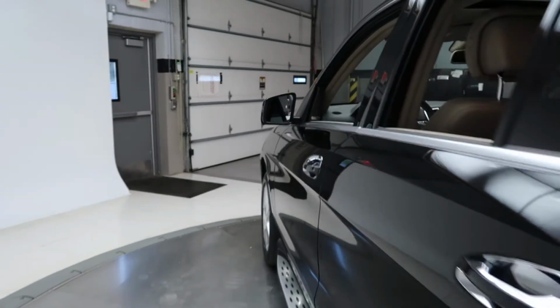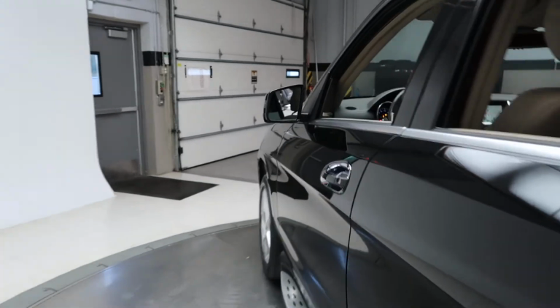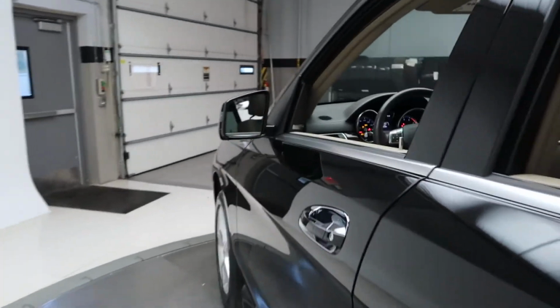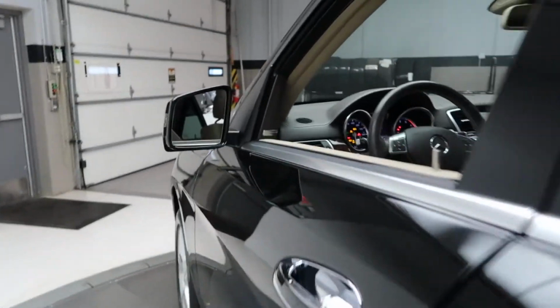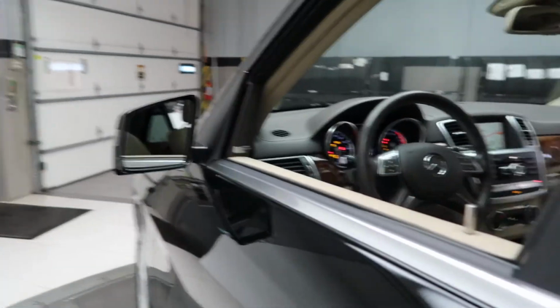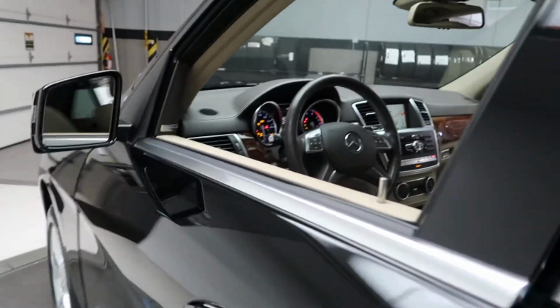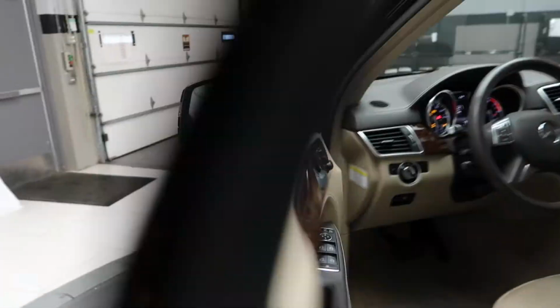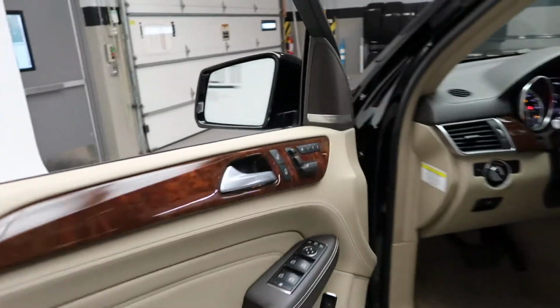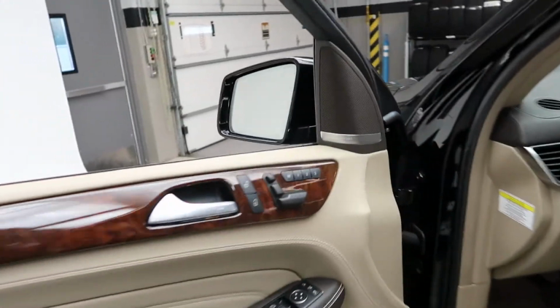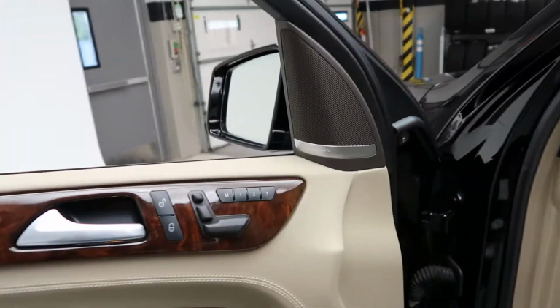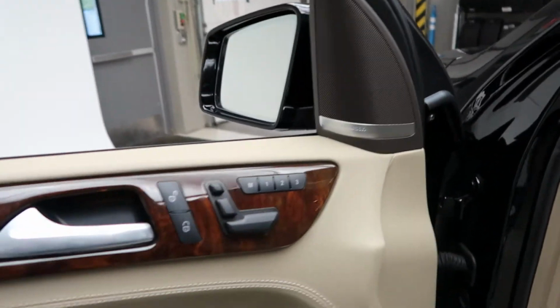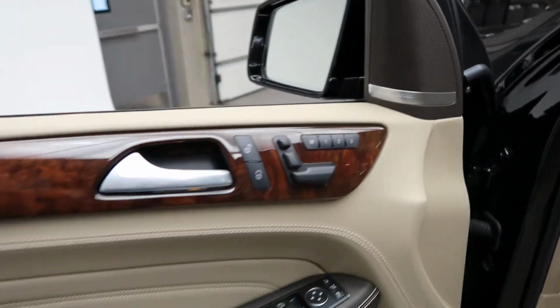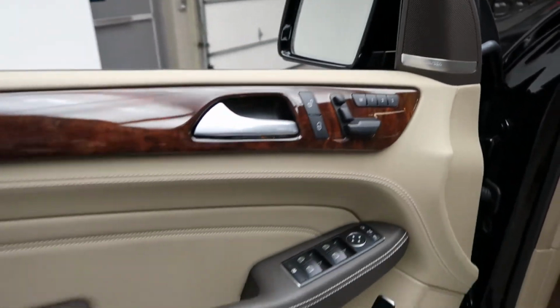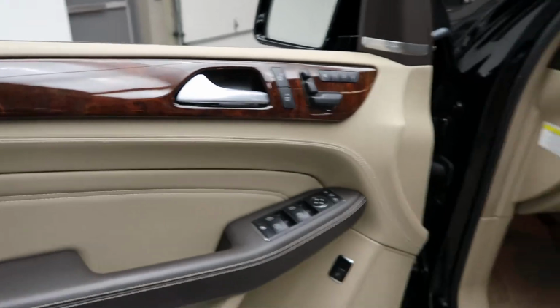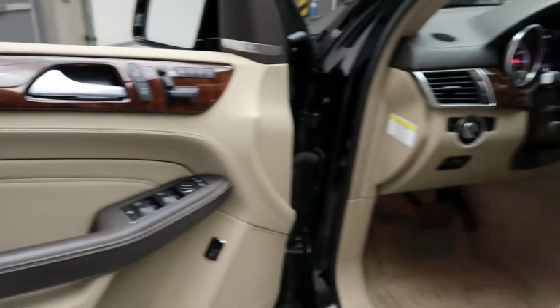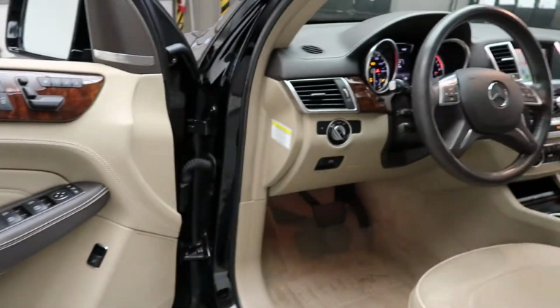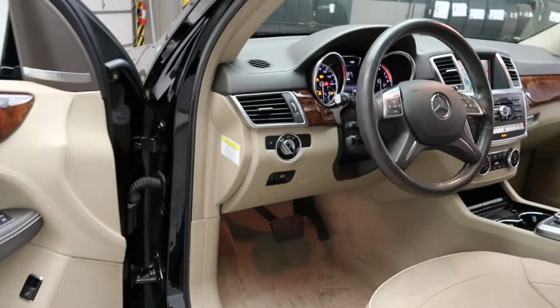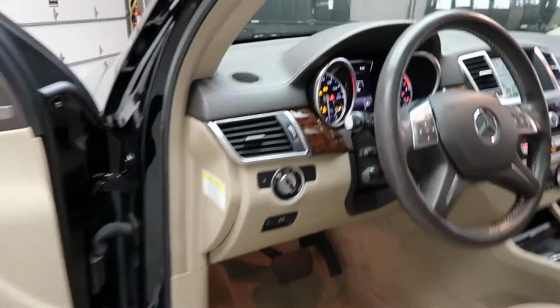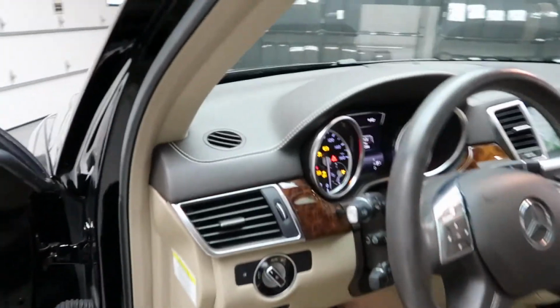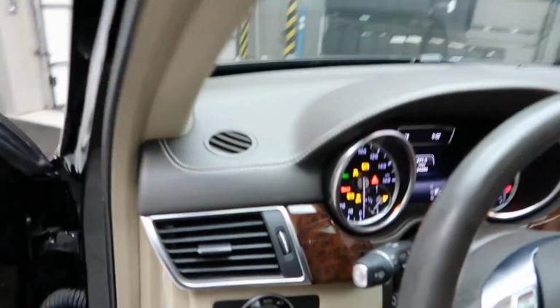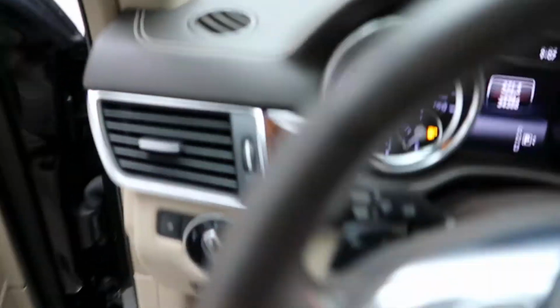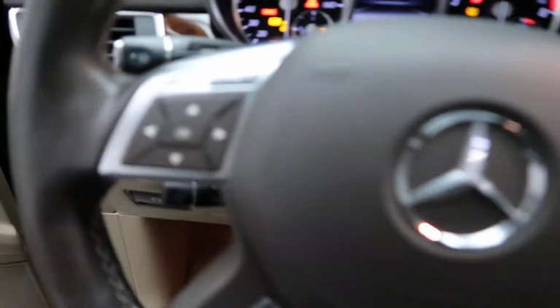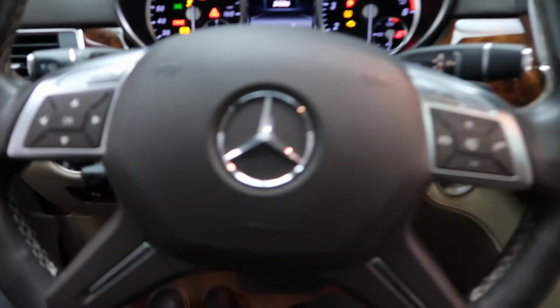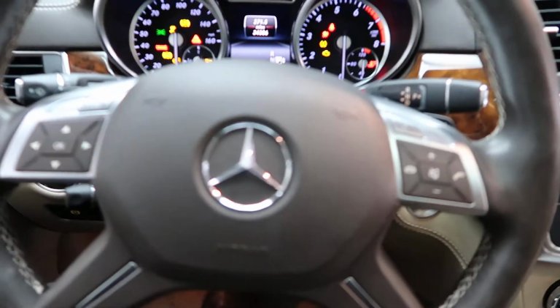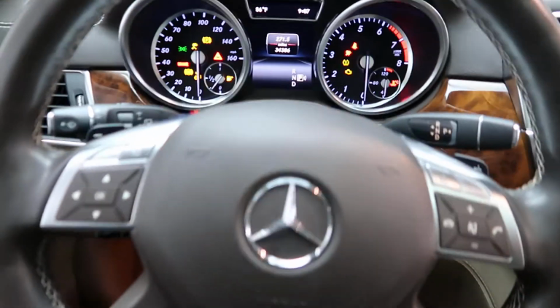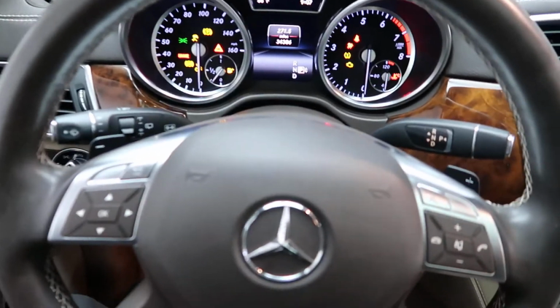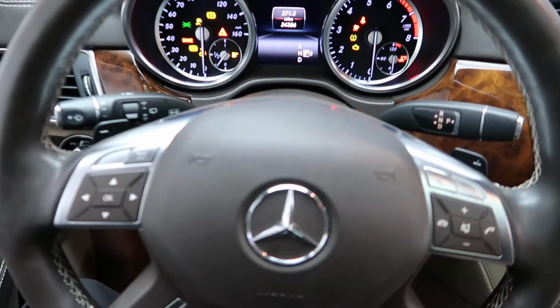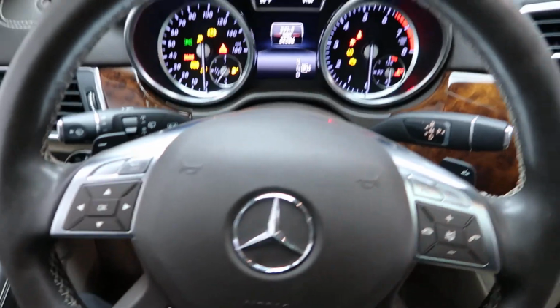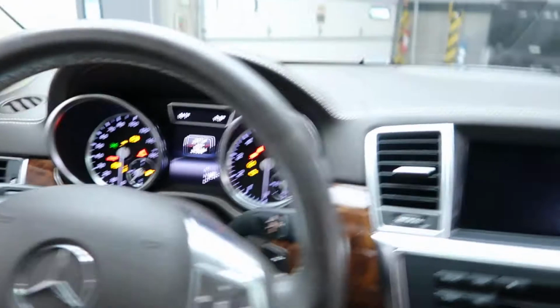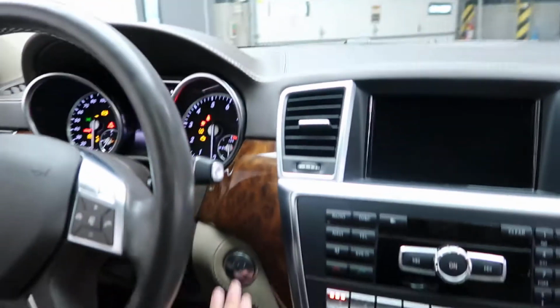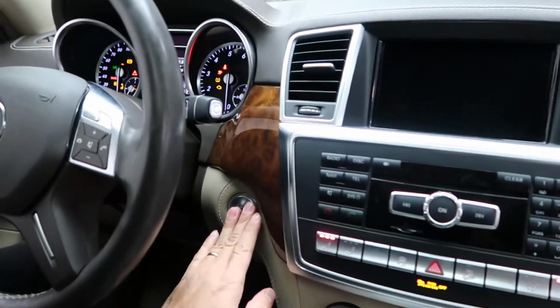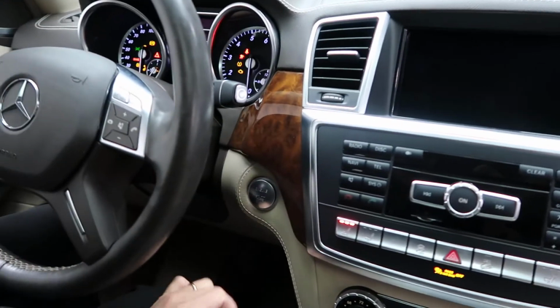The premium one package includes a Harman Kardon sound system, memory seats, heated steering wheel, steering wheel controls, paddle shifters for extra performance, and push start ignition.